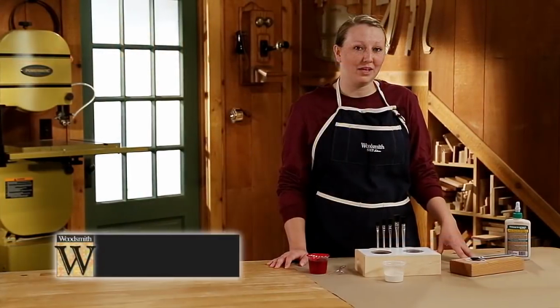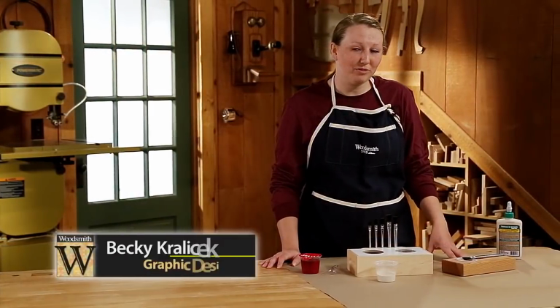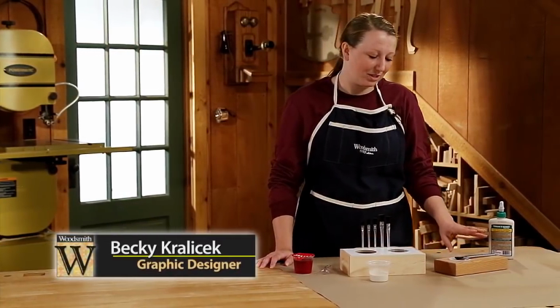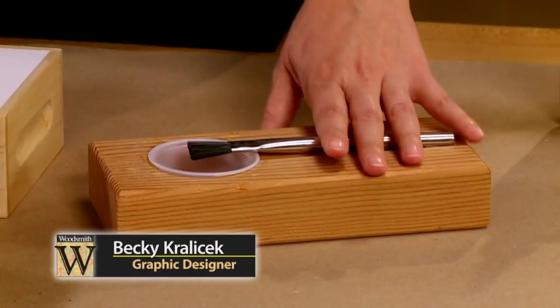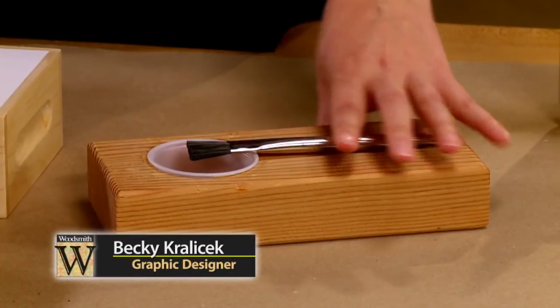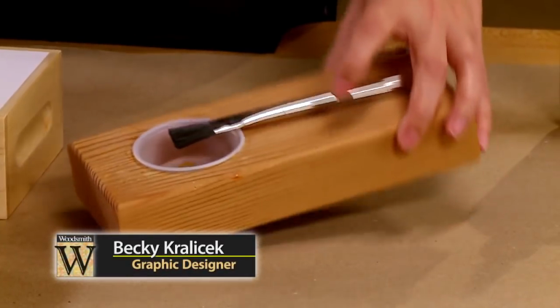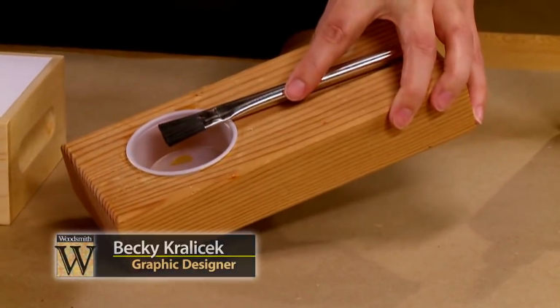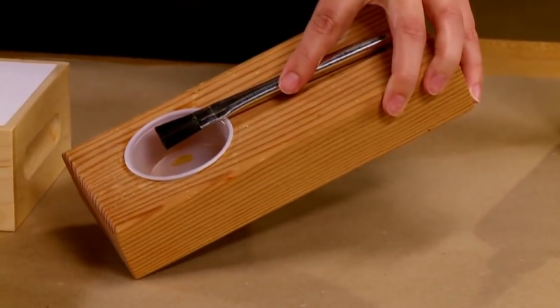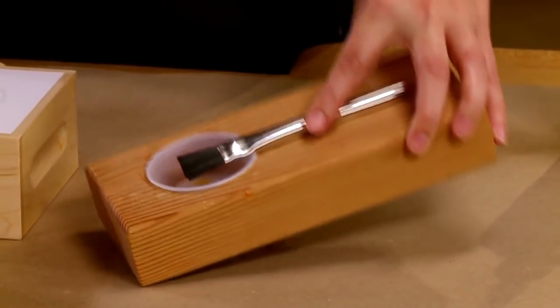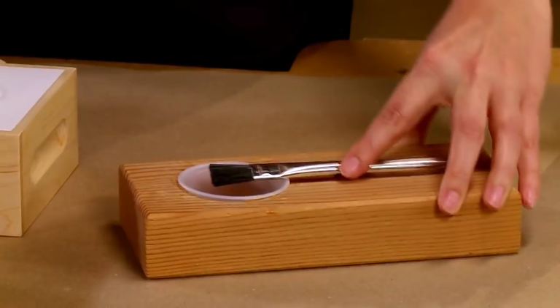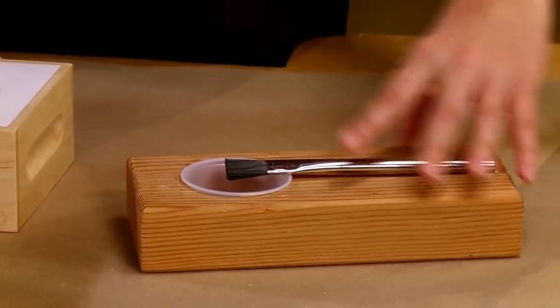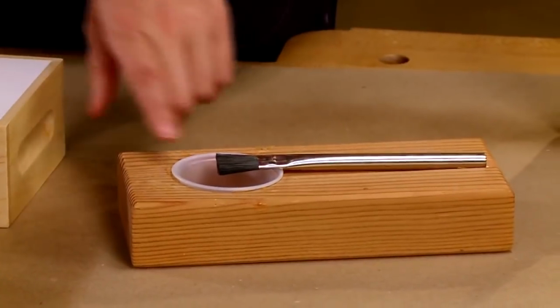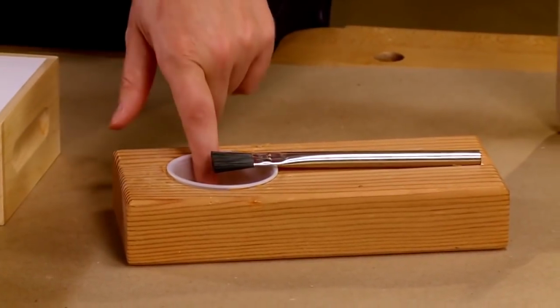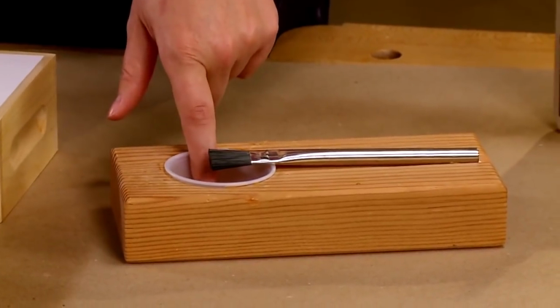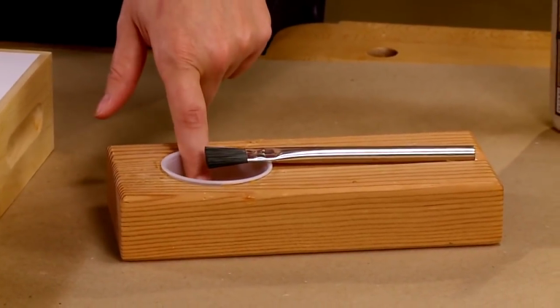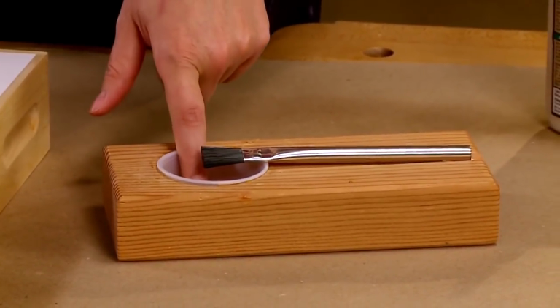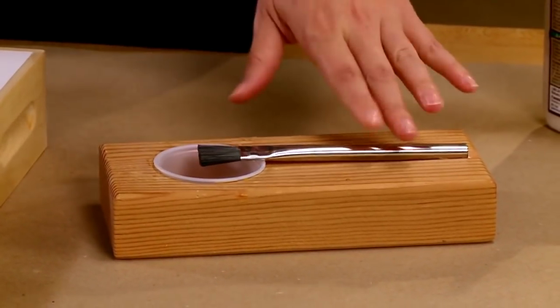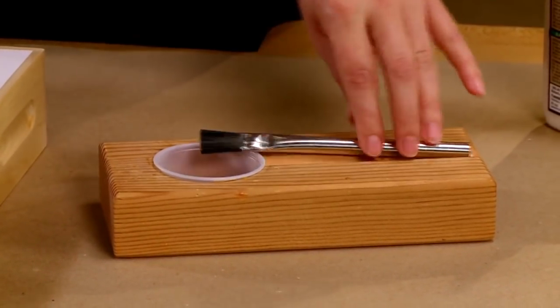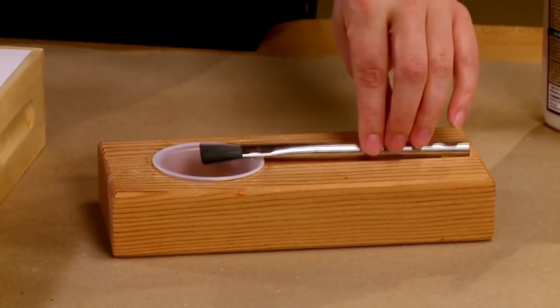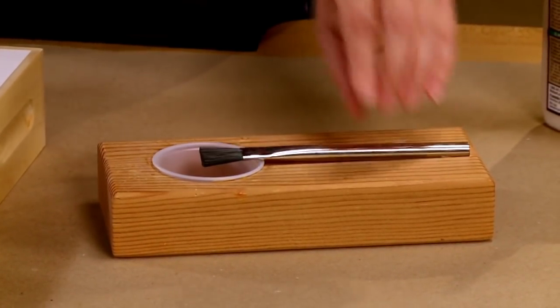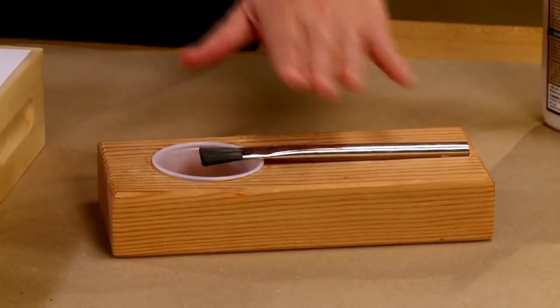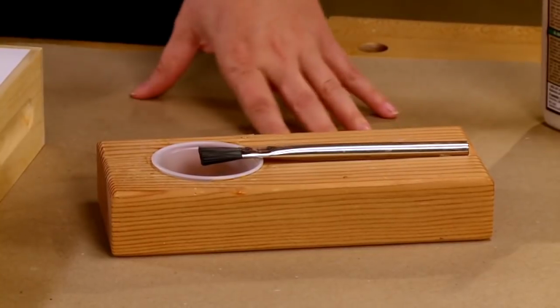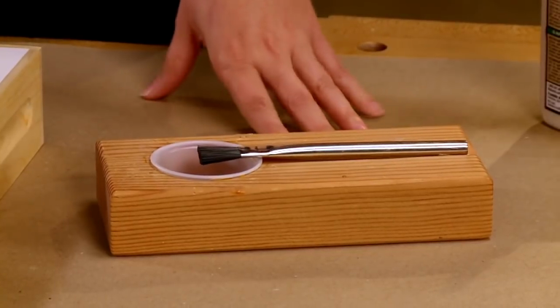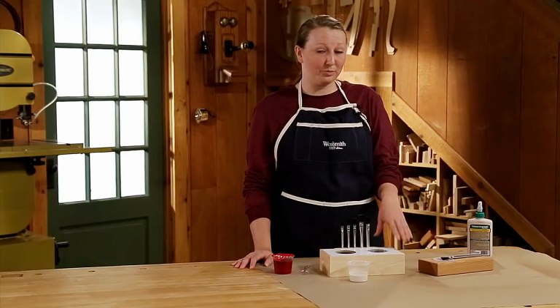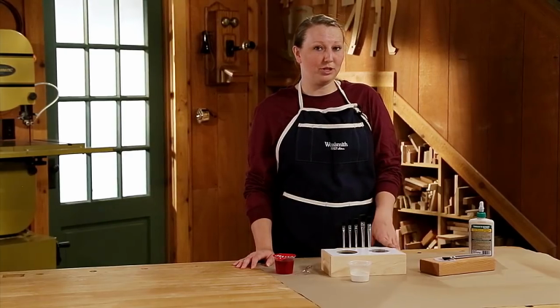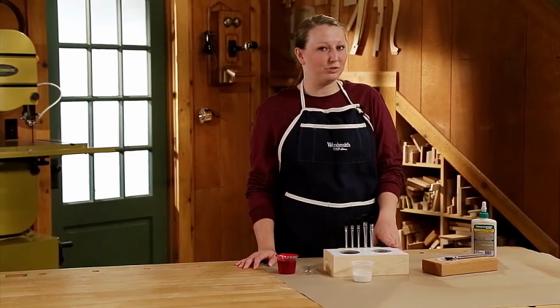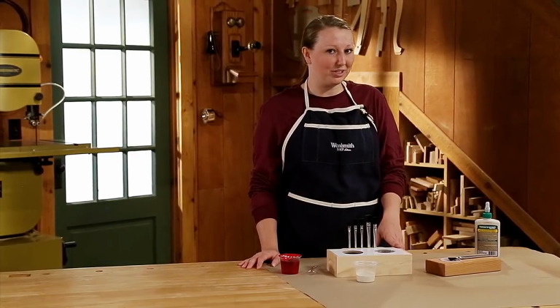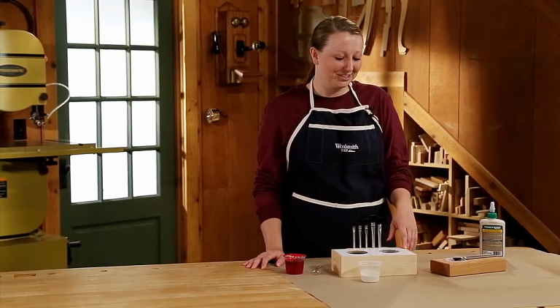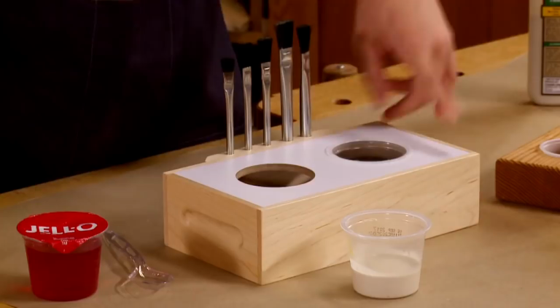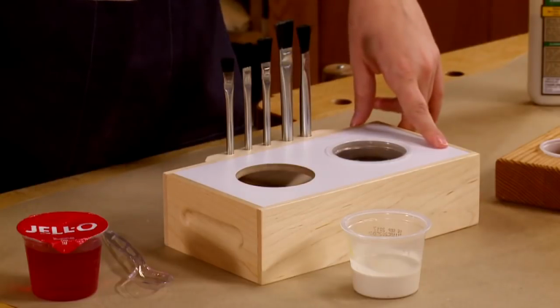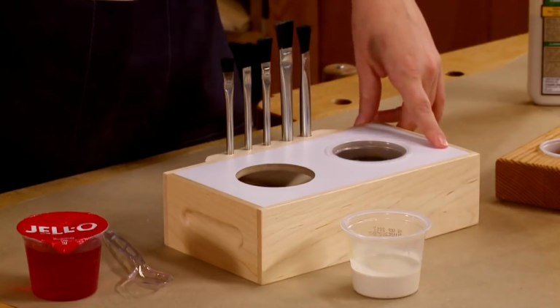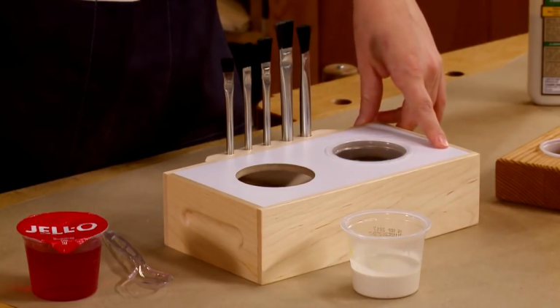You may recognize this glue dispenser from previous segments of the Woodsmith Shop. It houses a shallow condiment cup as well as a groove for your brush. Hermi Talurba of Sugarland, Texas encouraged us to take it a step further.